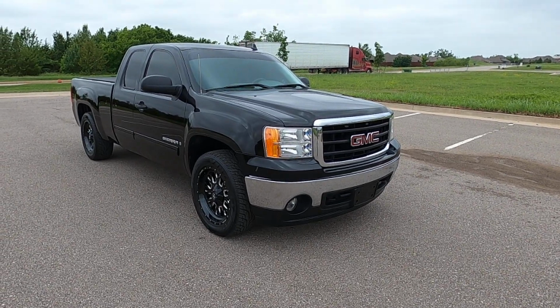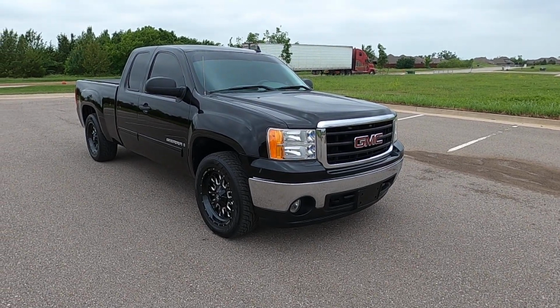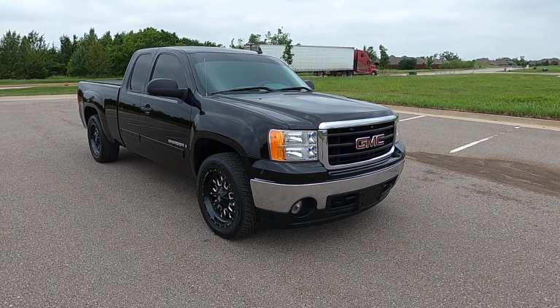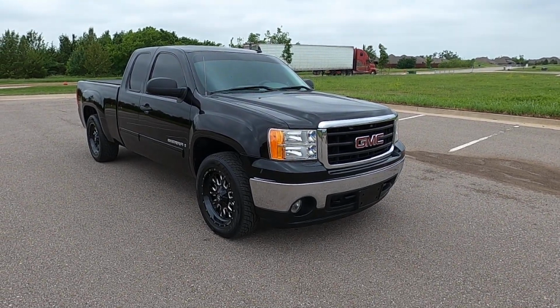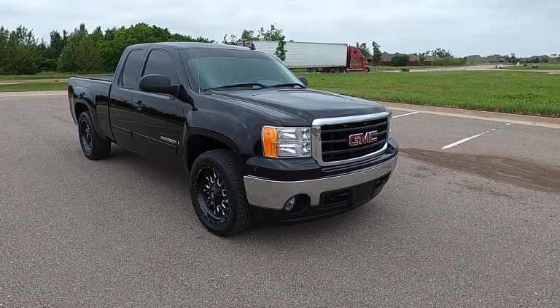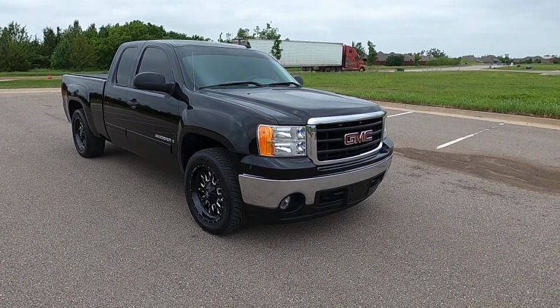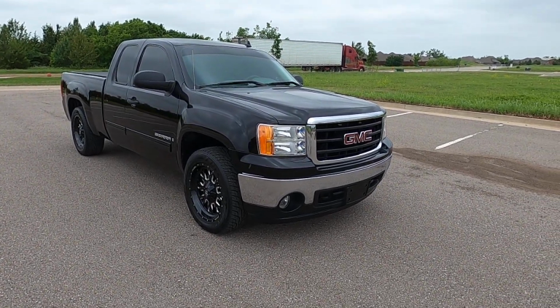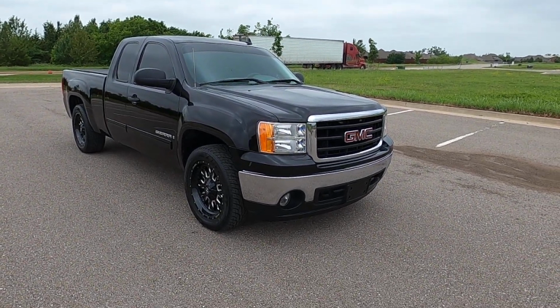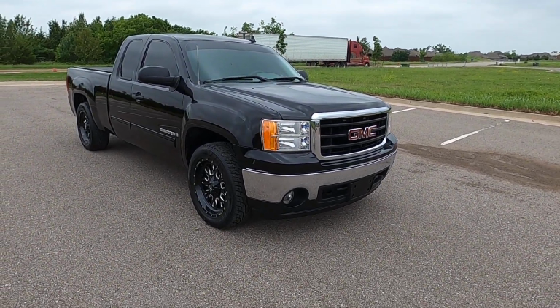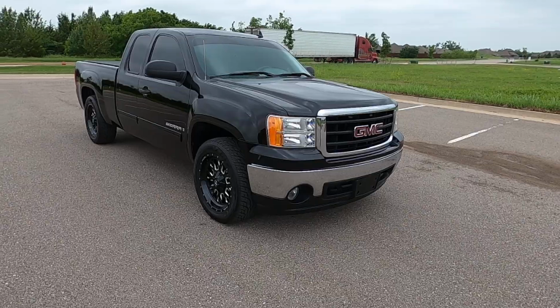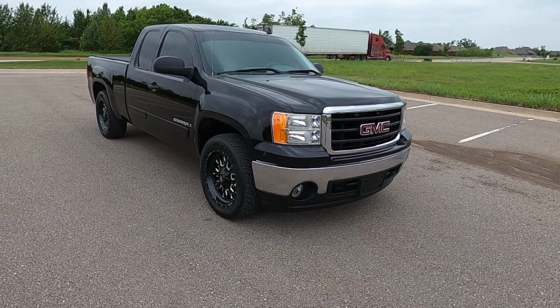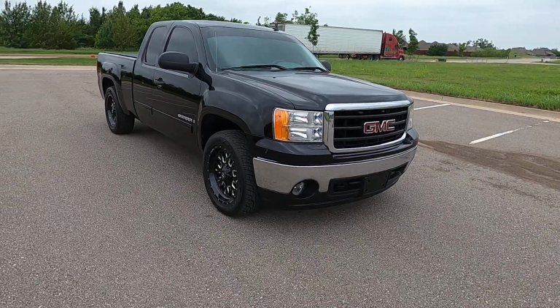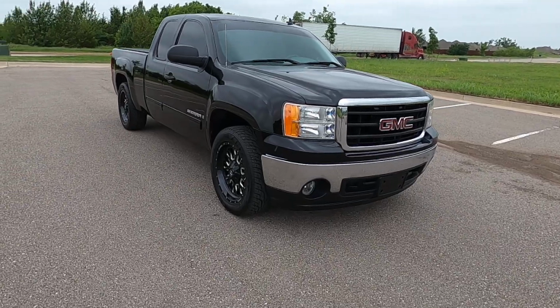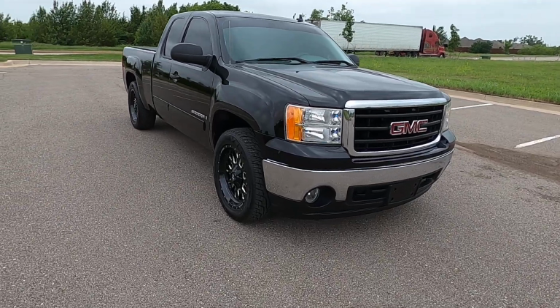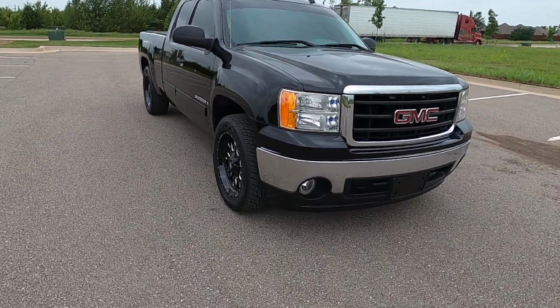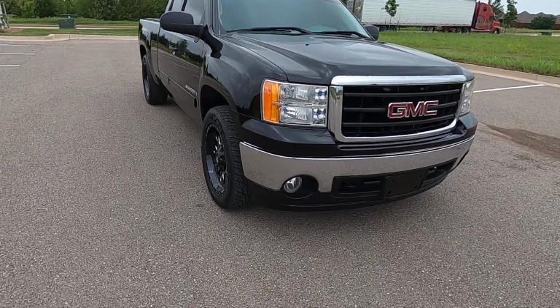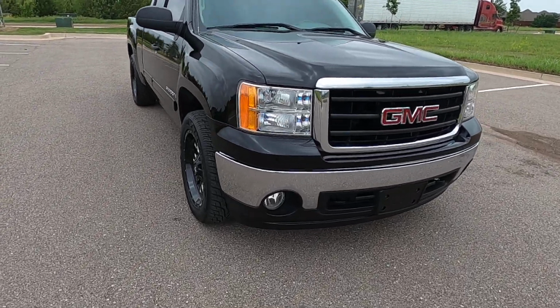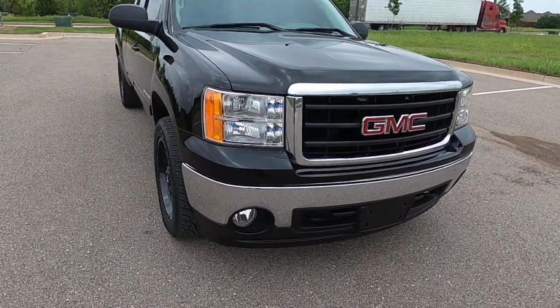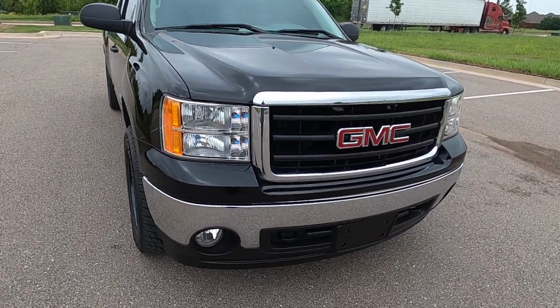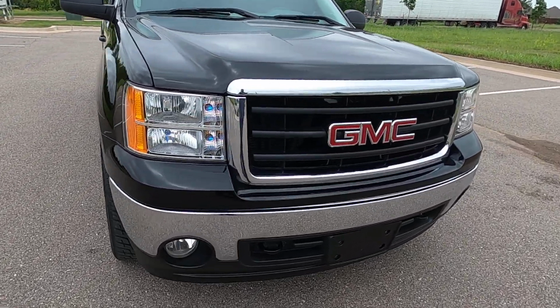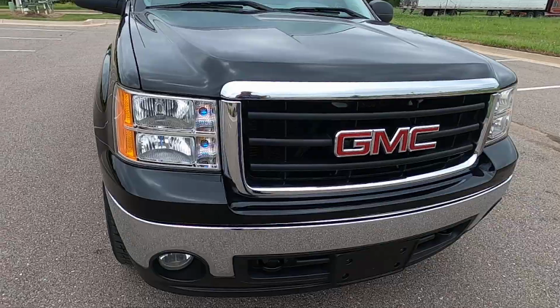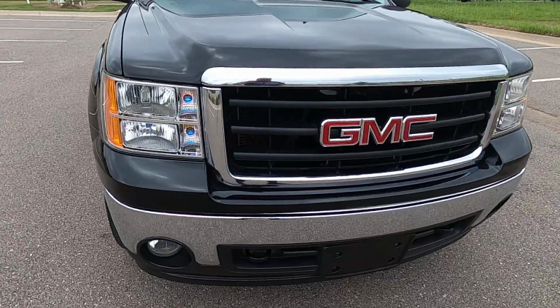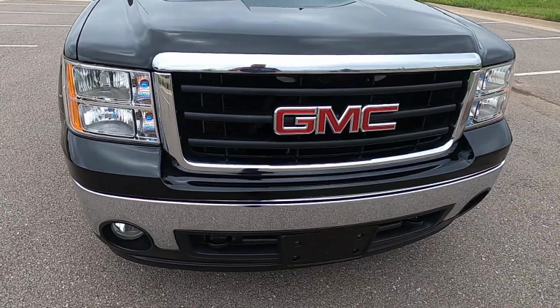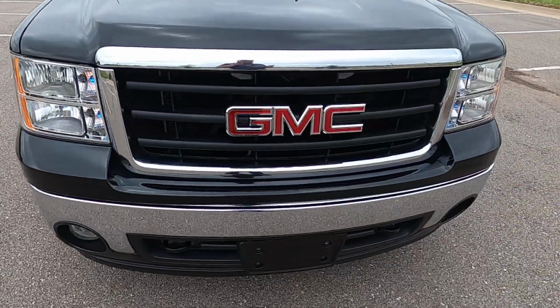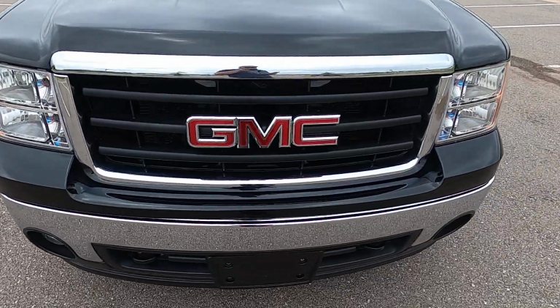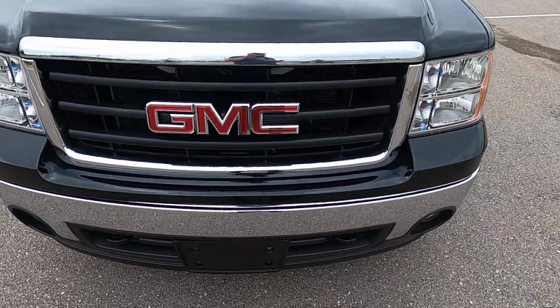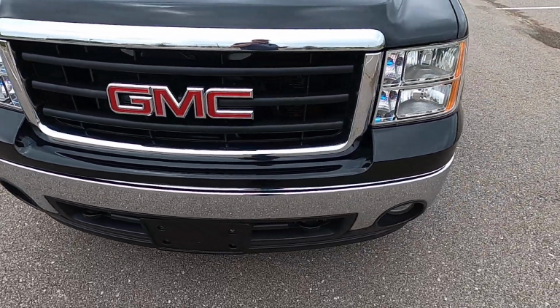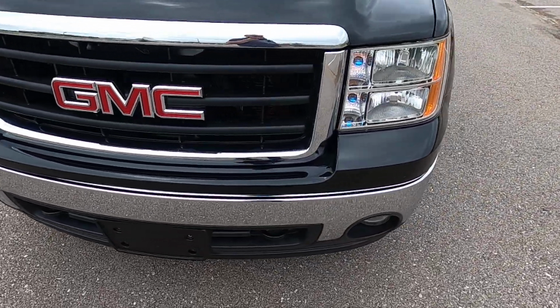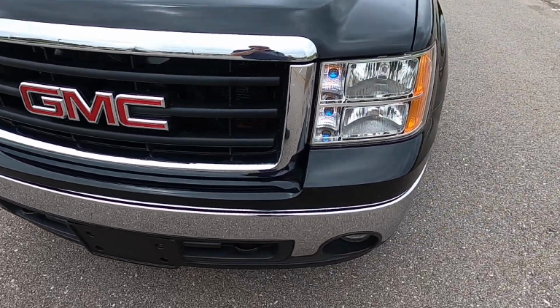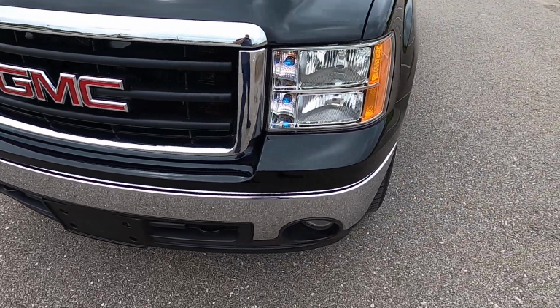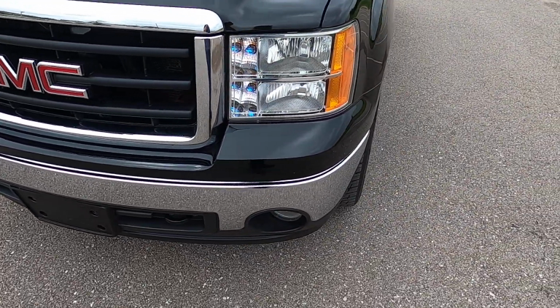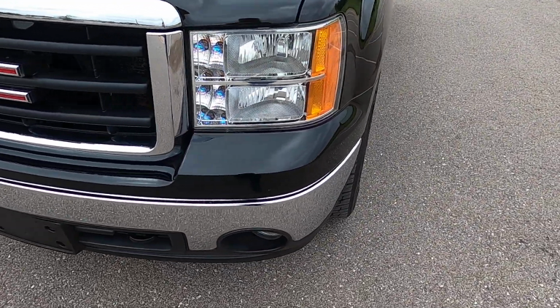Hello everyone, I'm Seth with Exotic Motorsports and this is our 2008 GMC Sierra 1500 SLE 1. It has 94,548 miles on it and it is an extended cab truck.